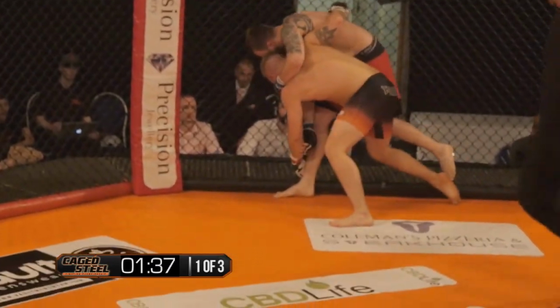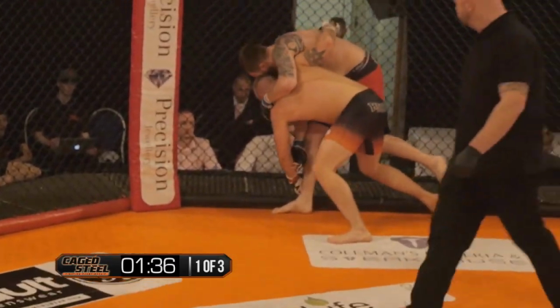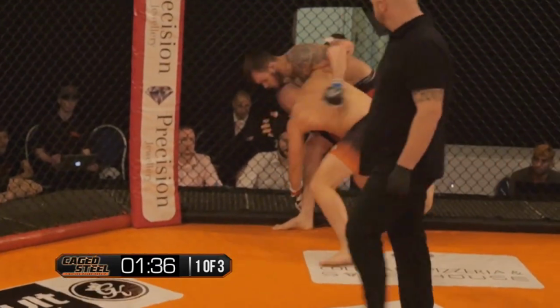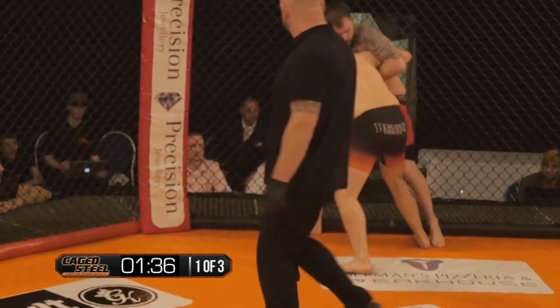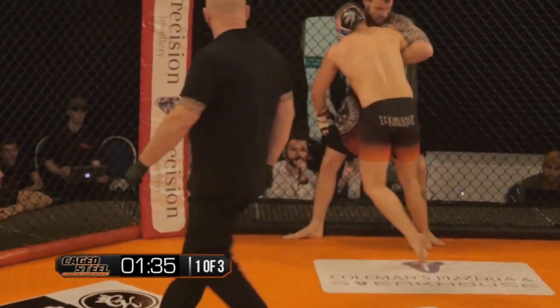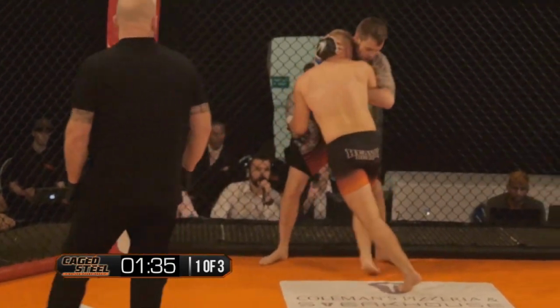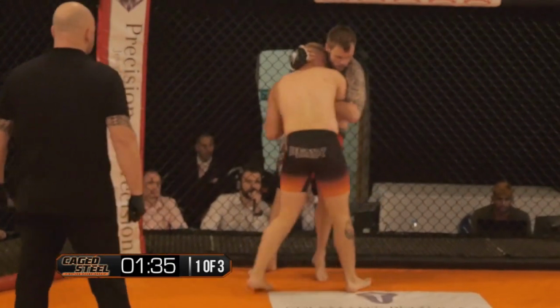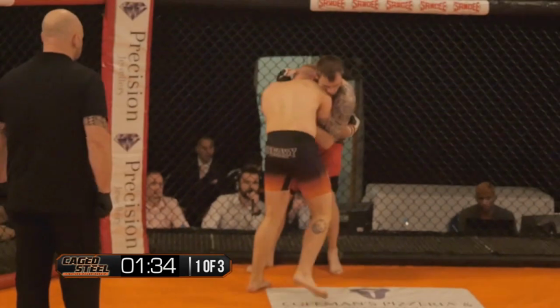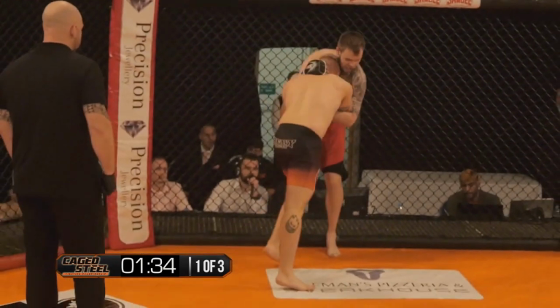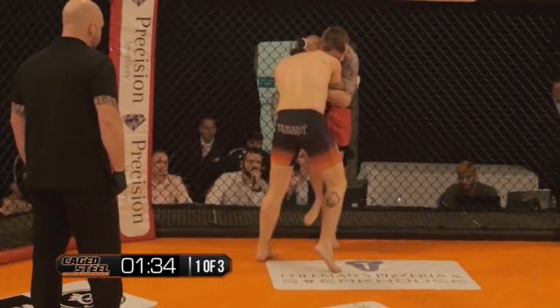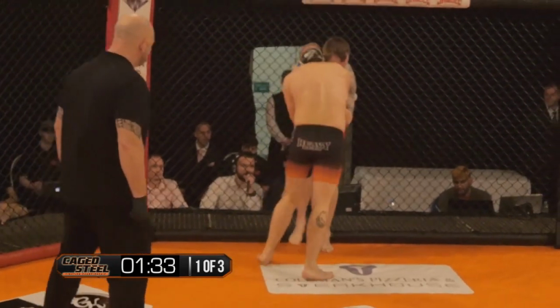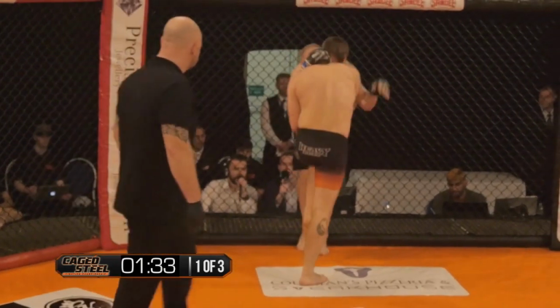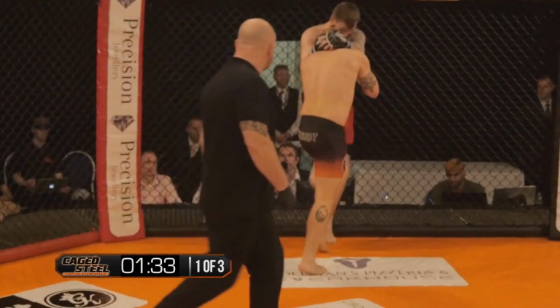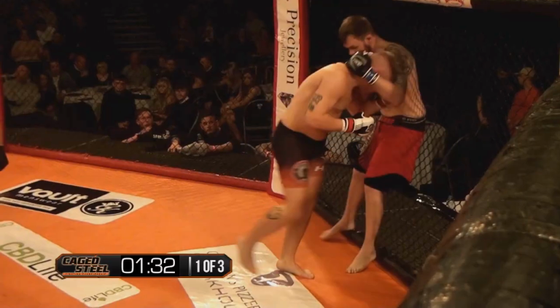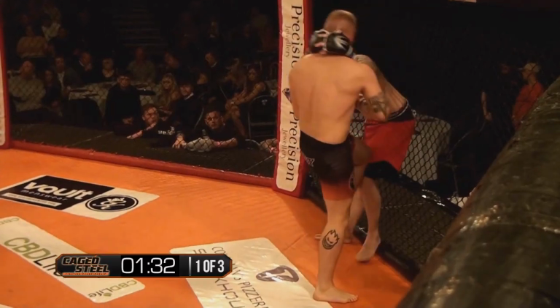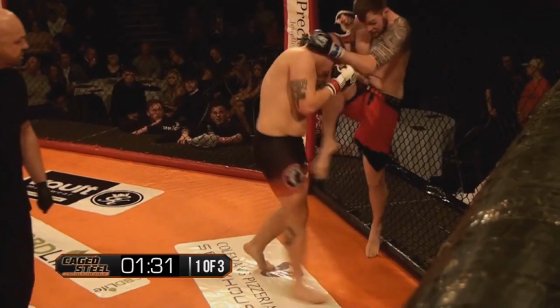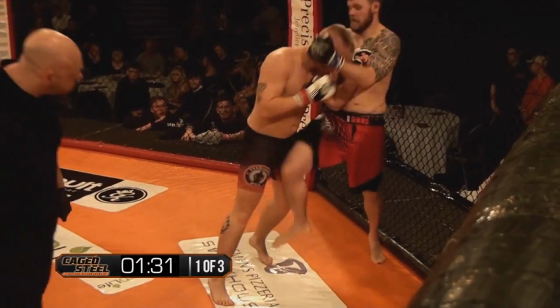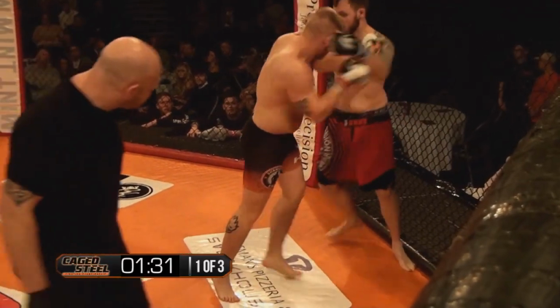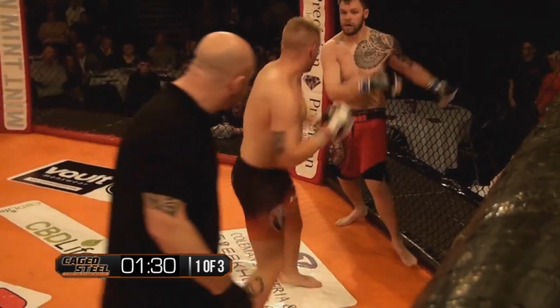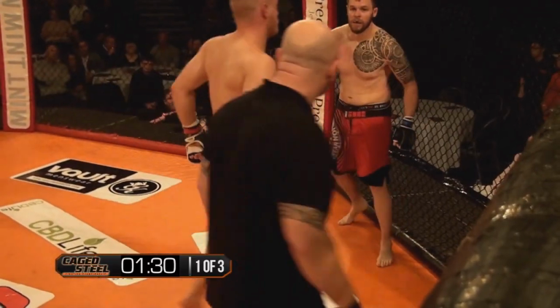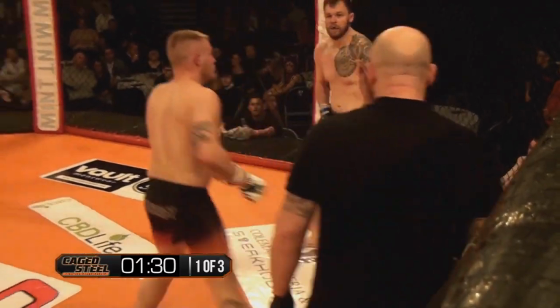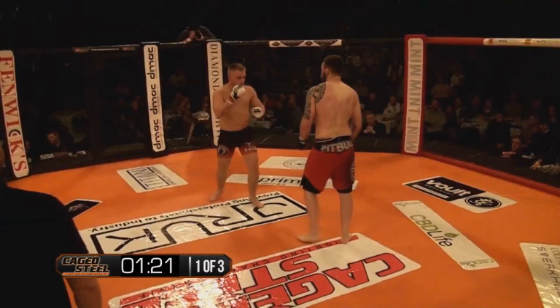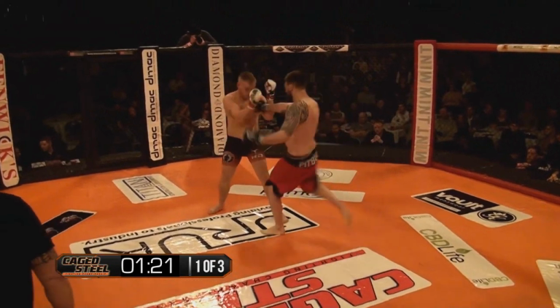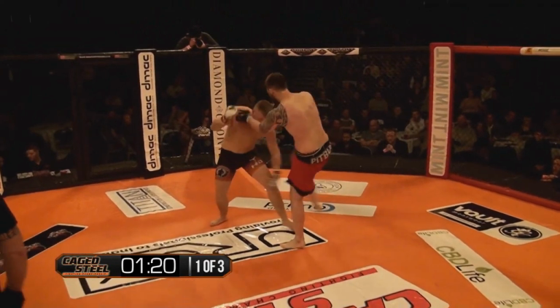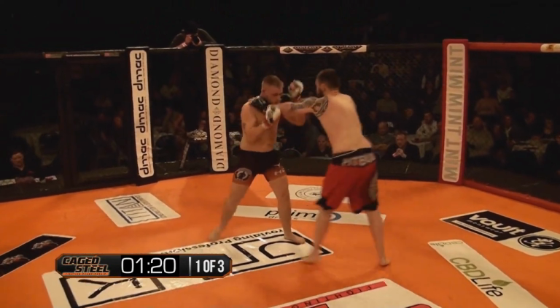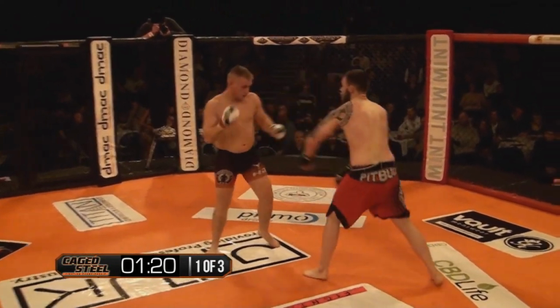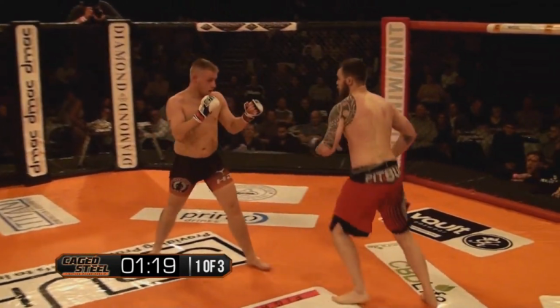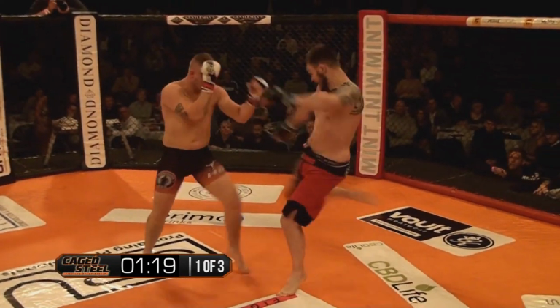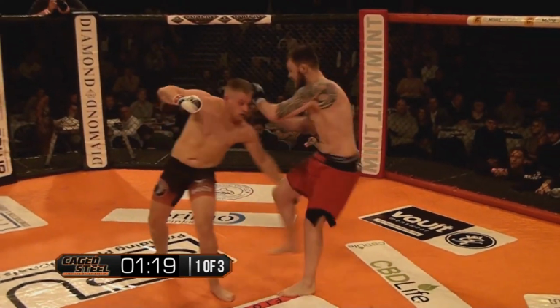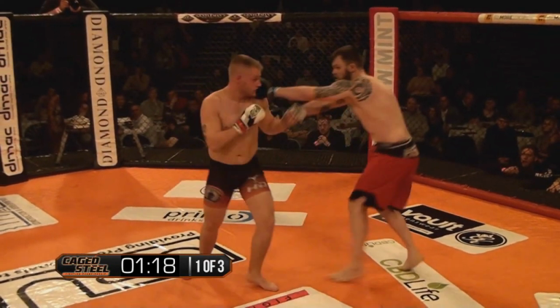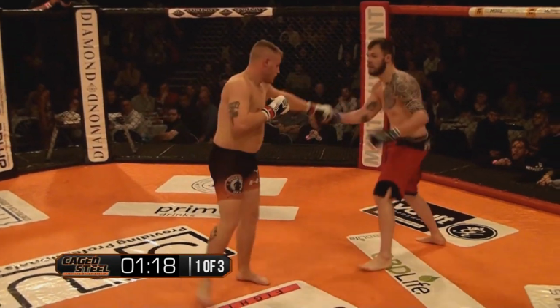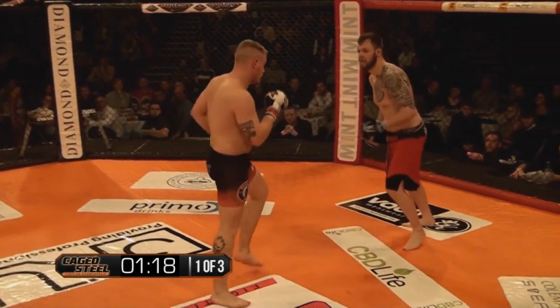Jamie Cooke dropping levels, going for the ankle. He's getting picked up — another good knee, he needs to be careful, these knees are getting through. Nice leg kick coming in from Mochka, and again. Nice low kick — Cooke's going to have to be careful trying to block those.